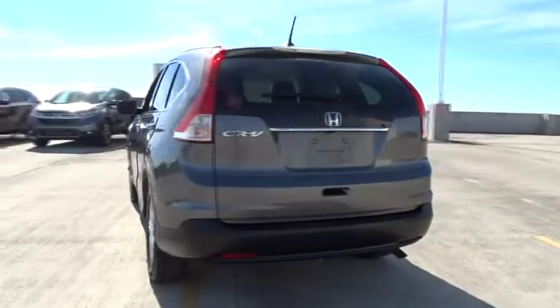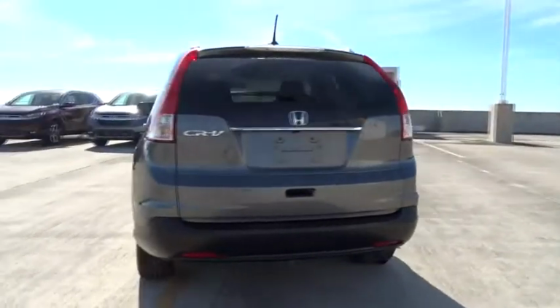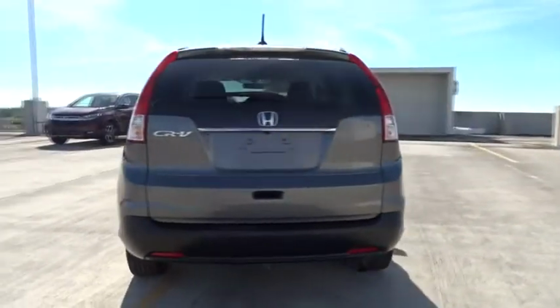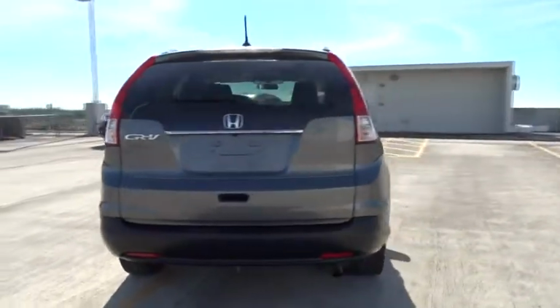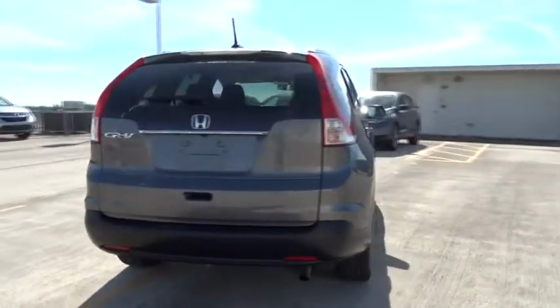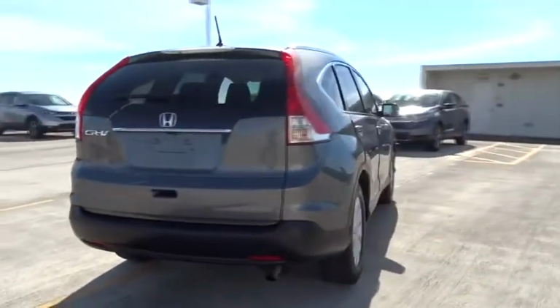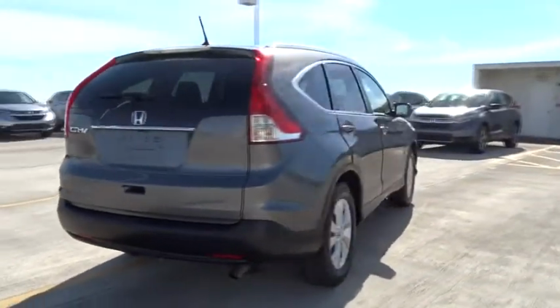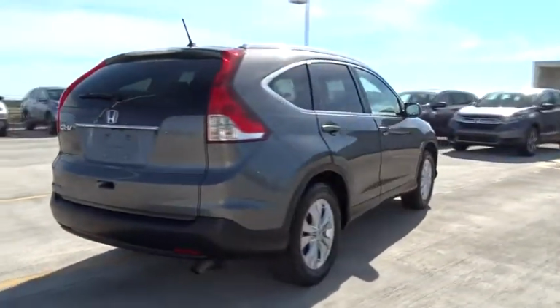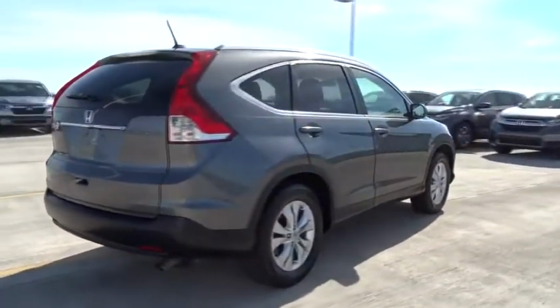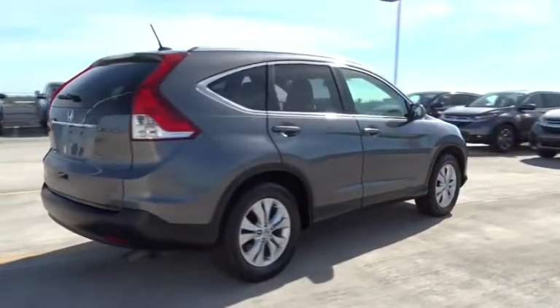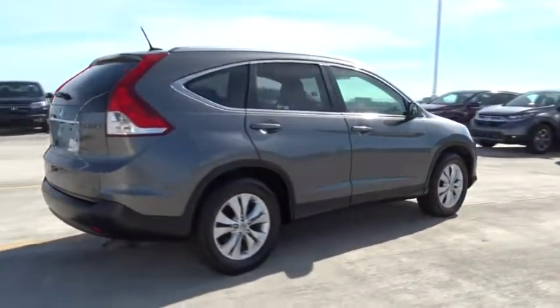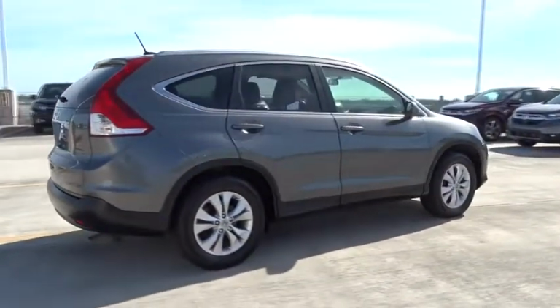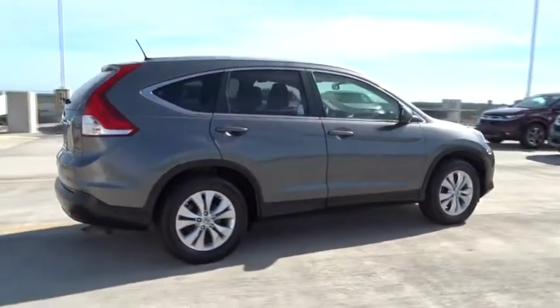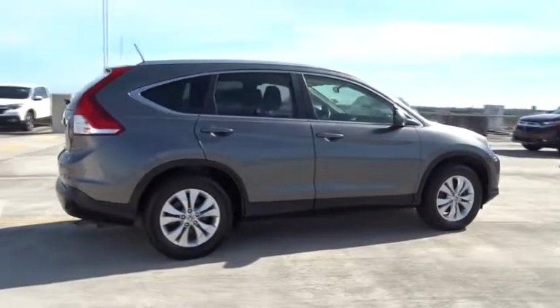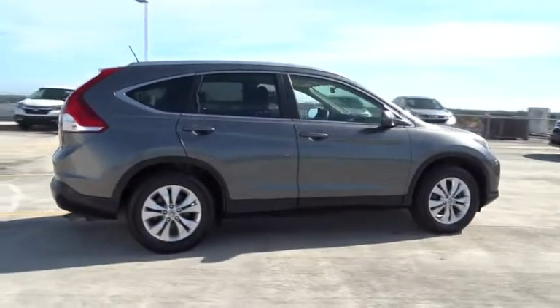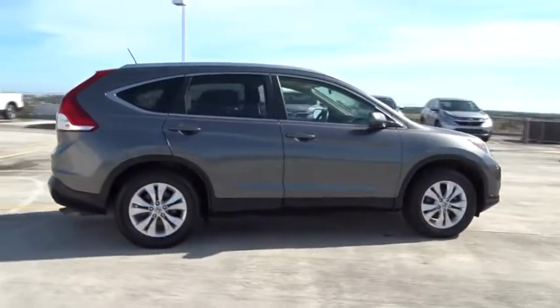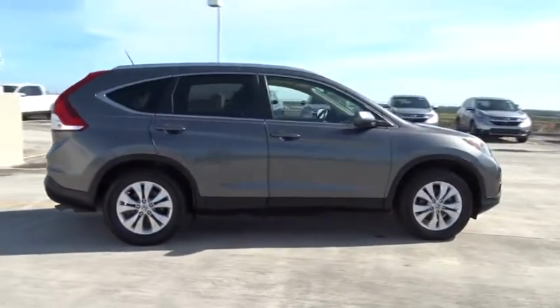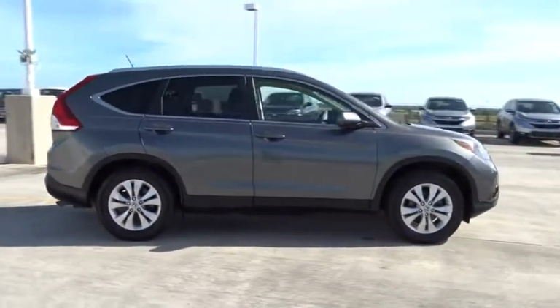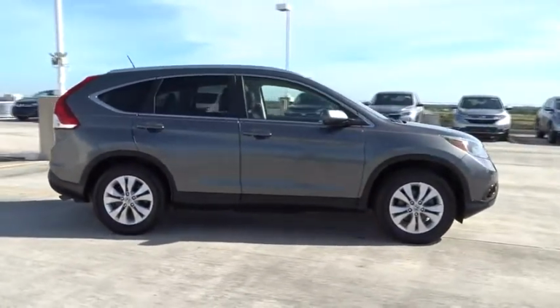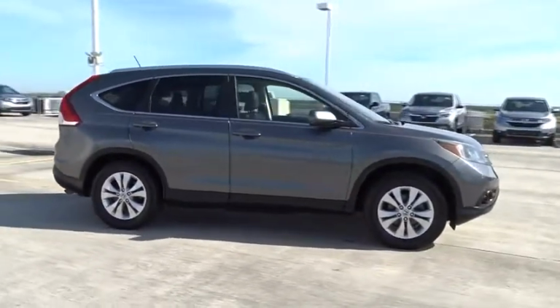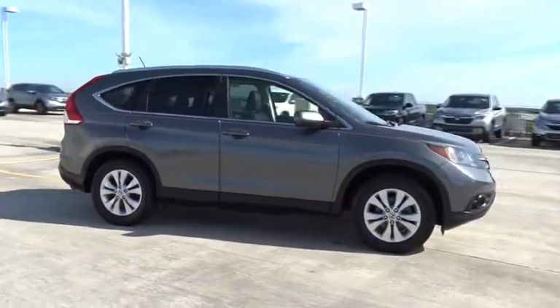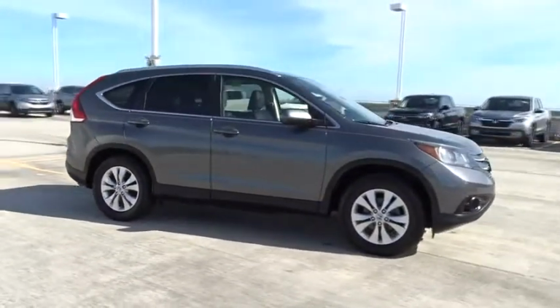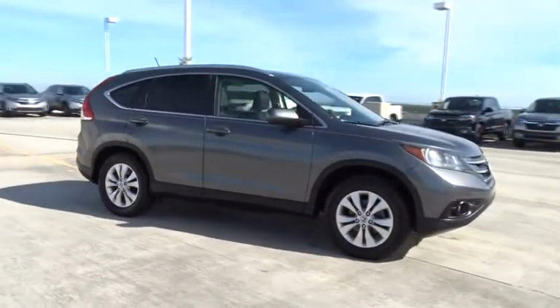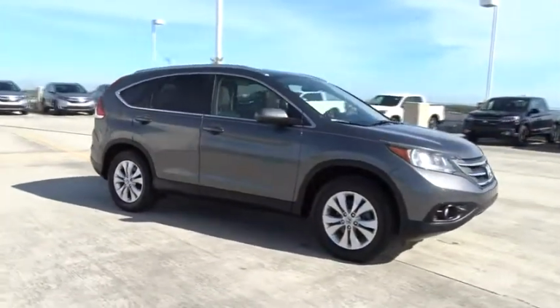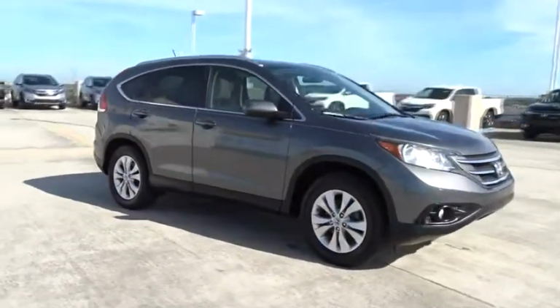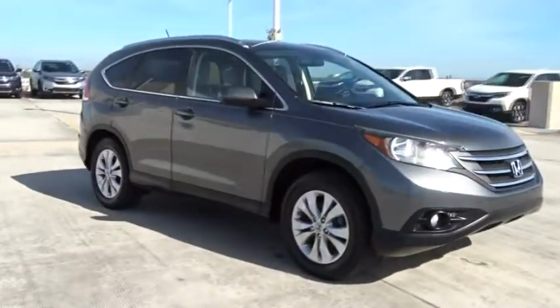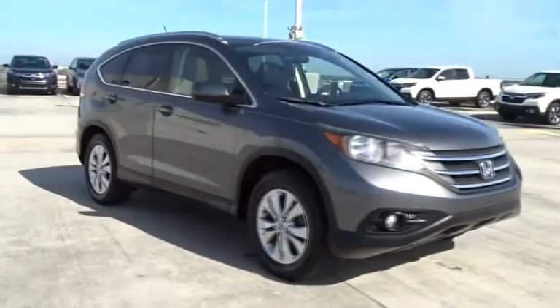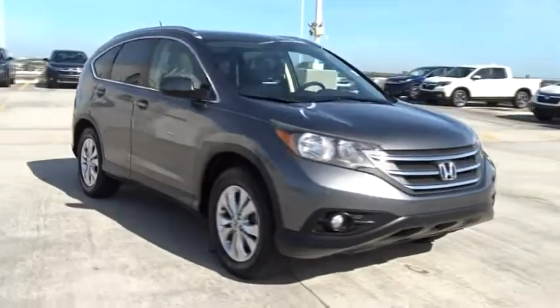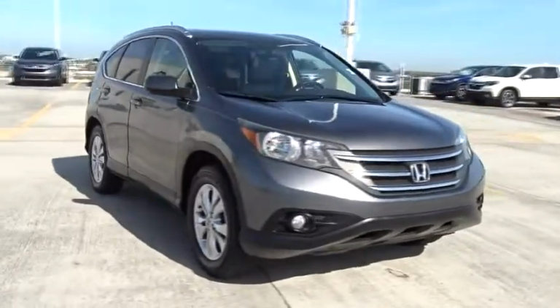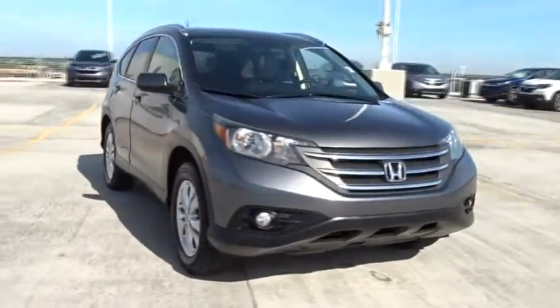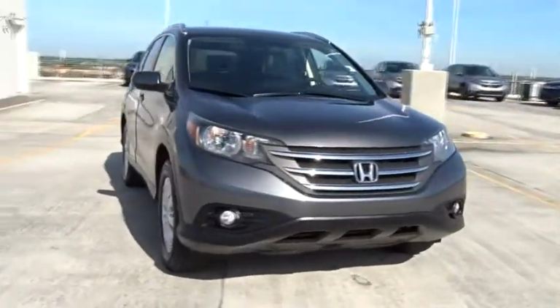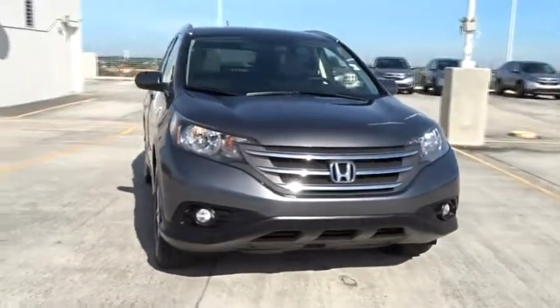This vehicle has less than 75,000 miles. Here are some of this vehicle's great options: leather-wrapped steering wheel, Bluetooth, ventilated front disc brakes, and tire pressure monitoring system.